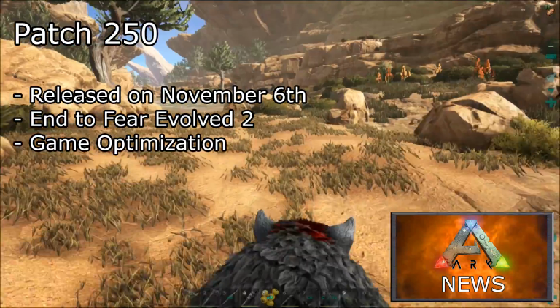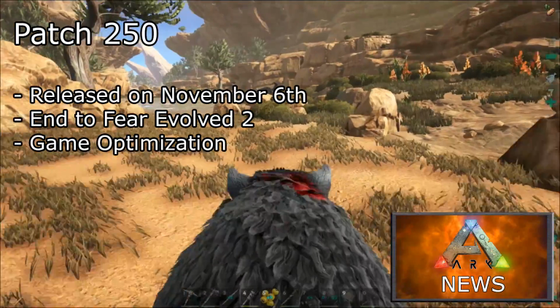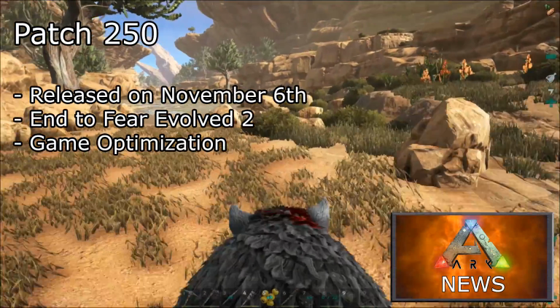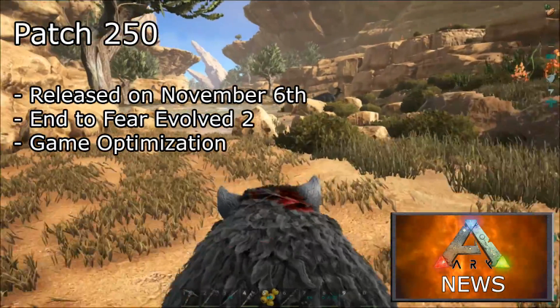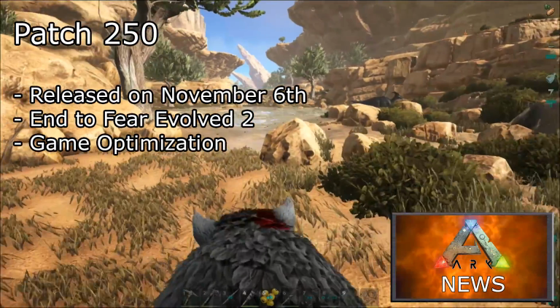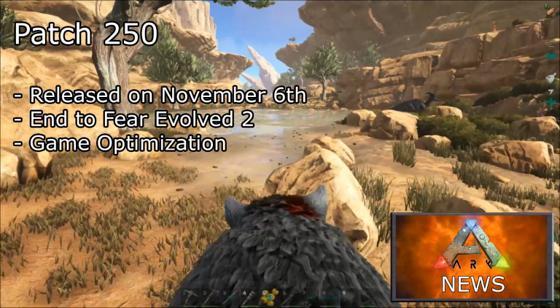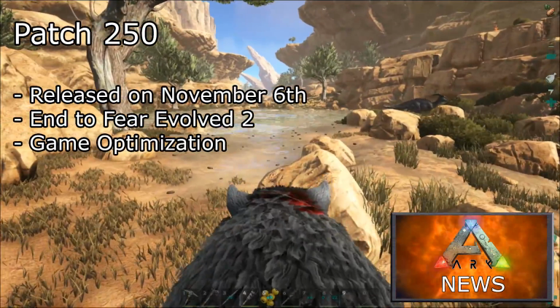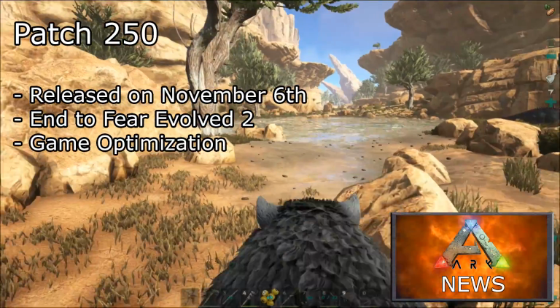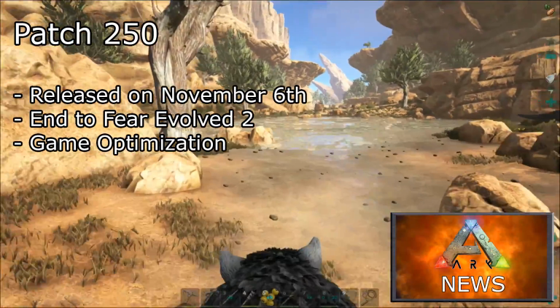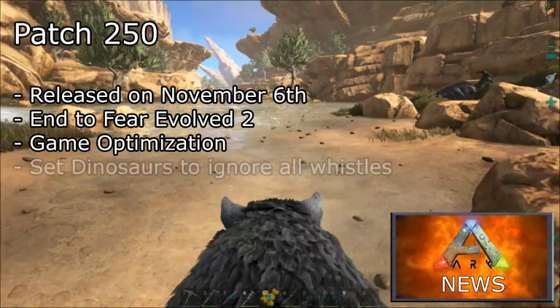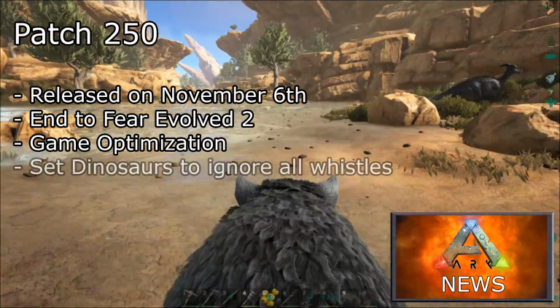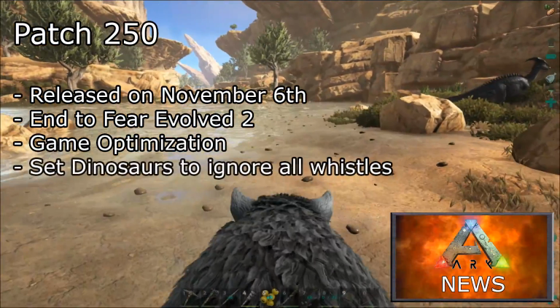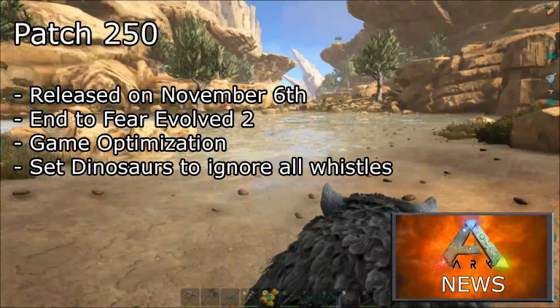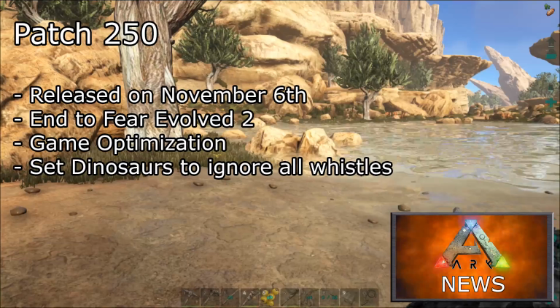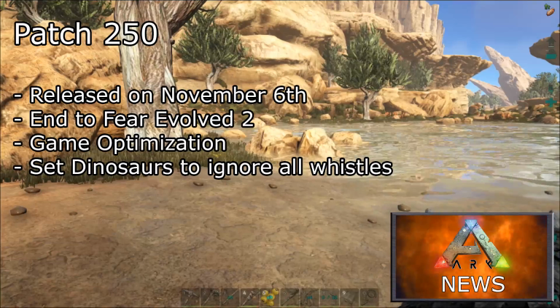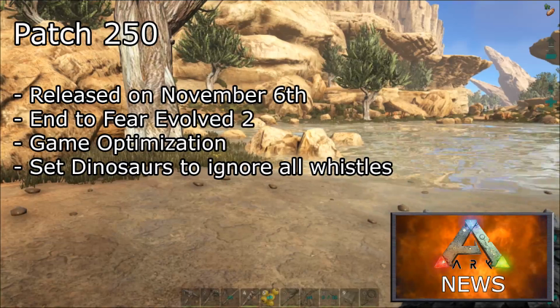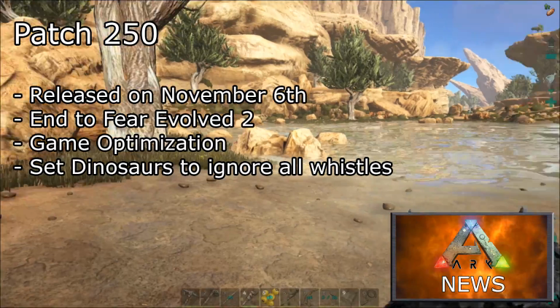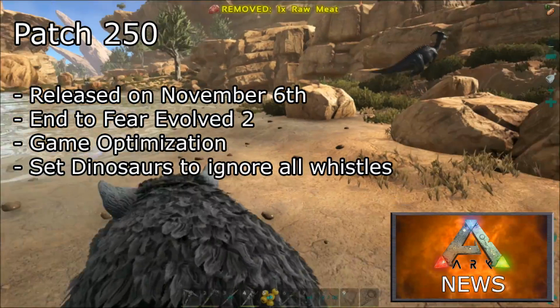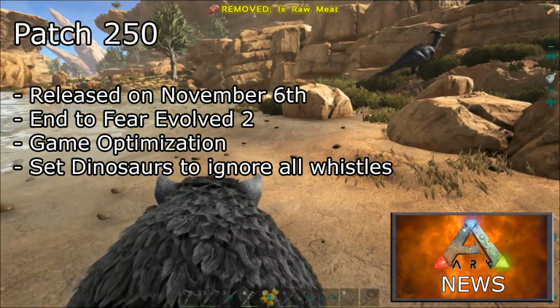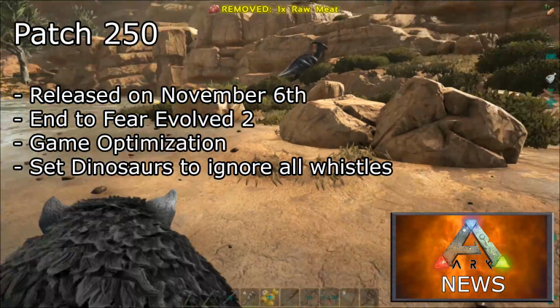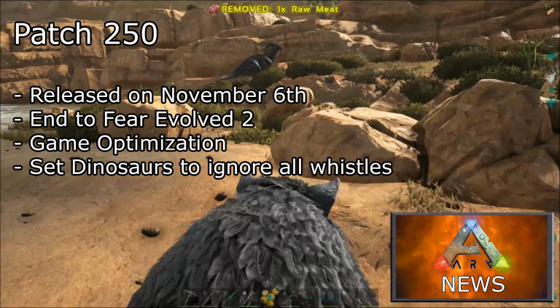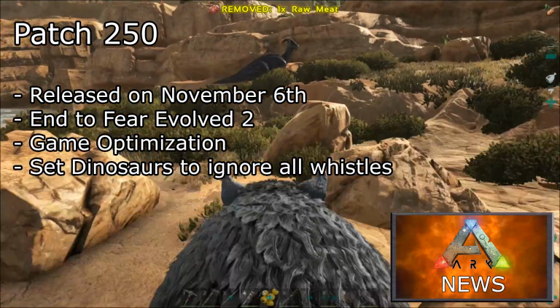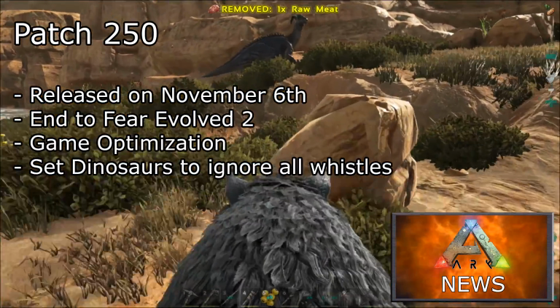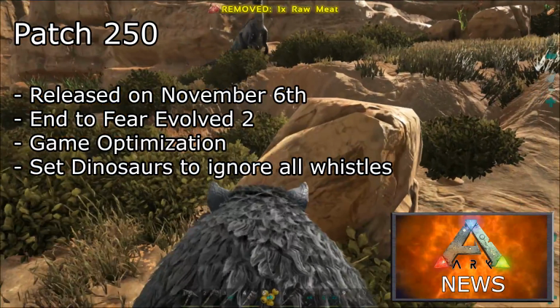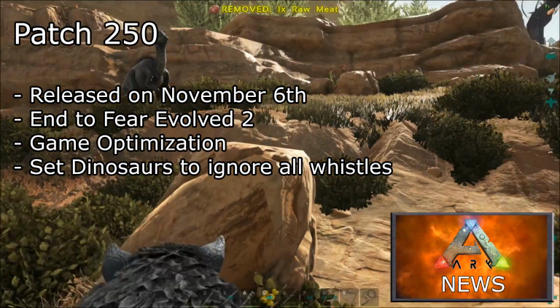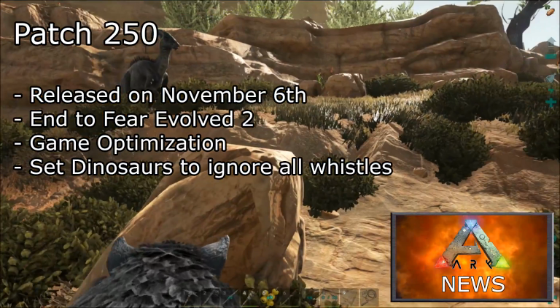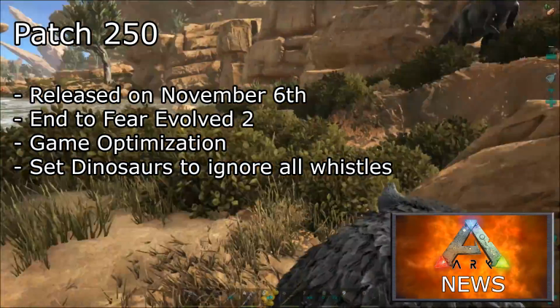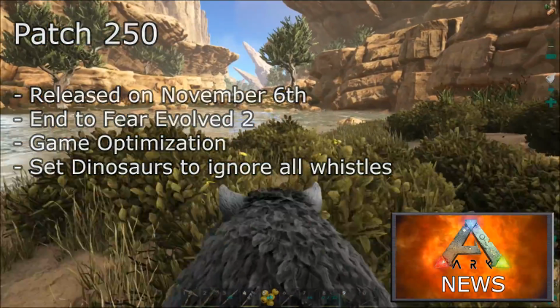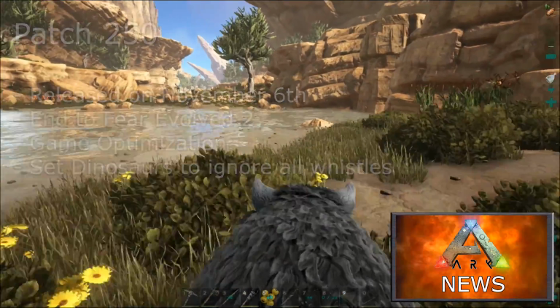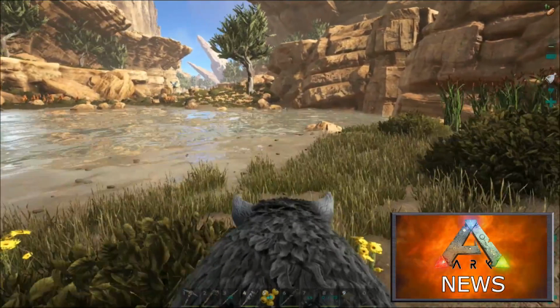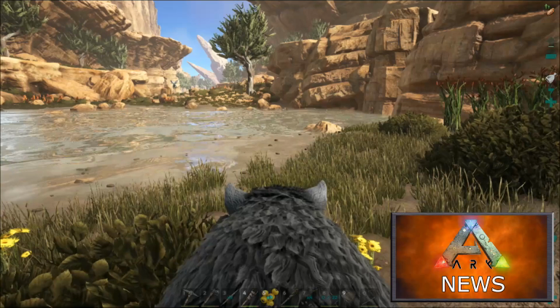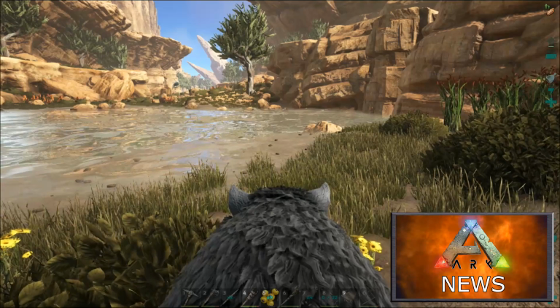The most notable part of this patch is they are adding the ability to set dinosaurs to ignore all whistles, which could be a welcome feature for any players that have experienced problems with the wrong dinosaurs responding to their whistles.